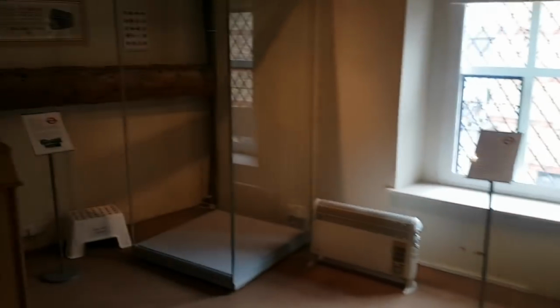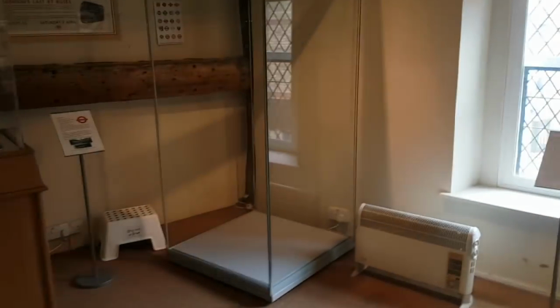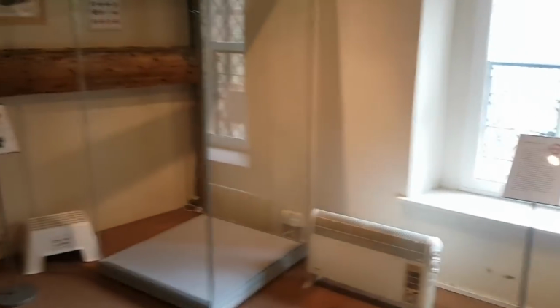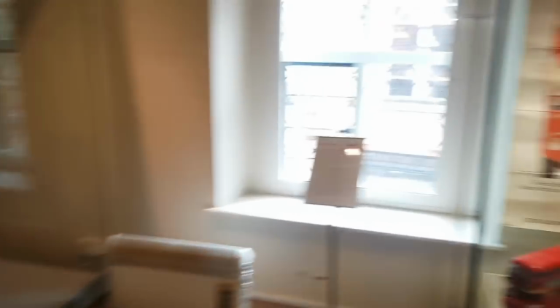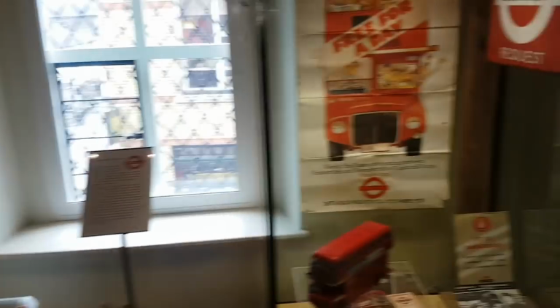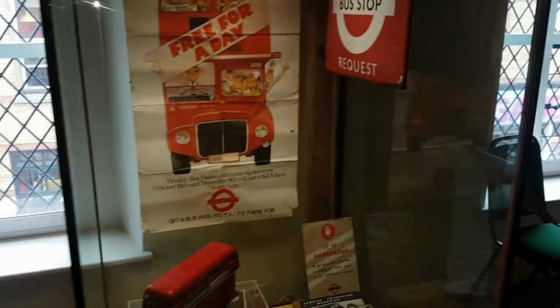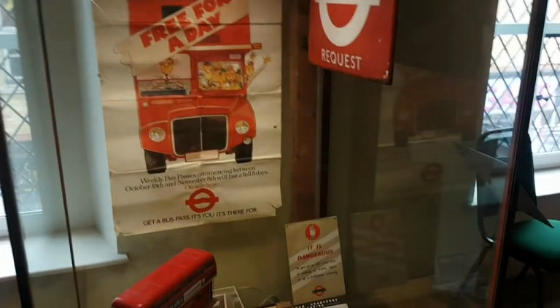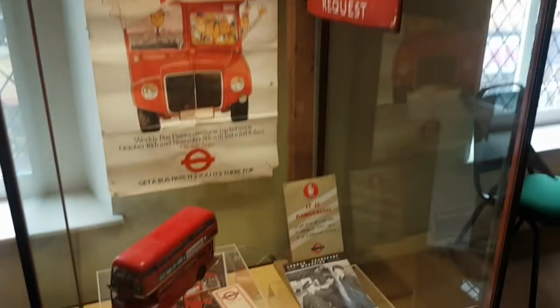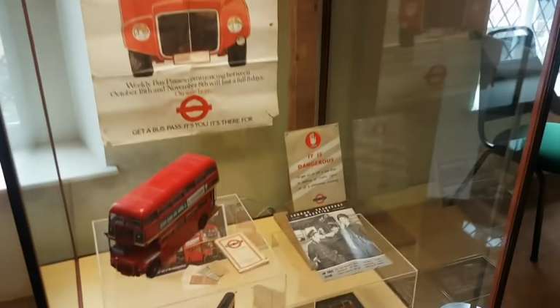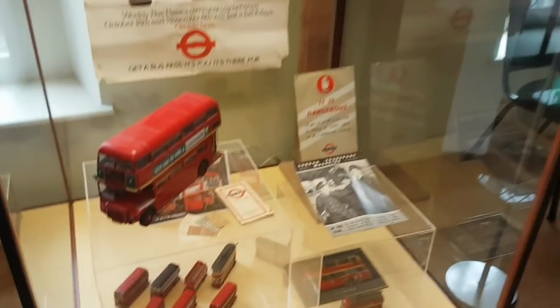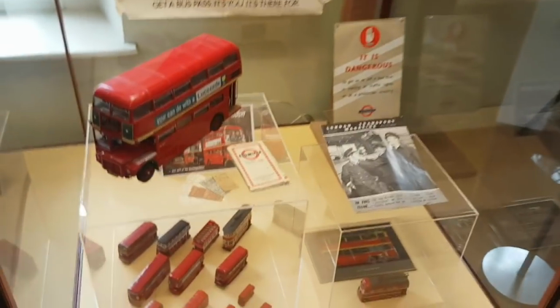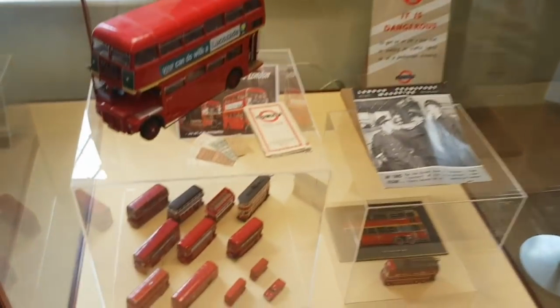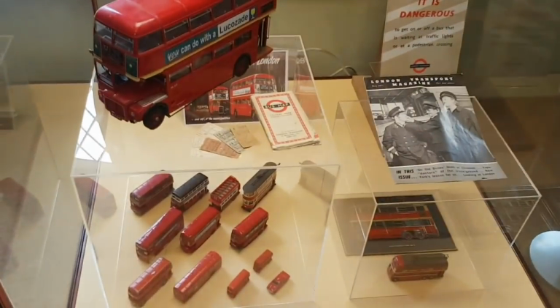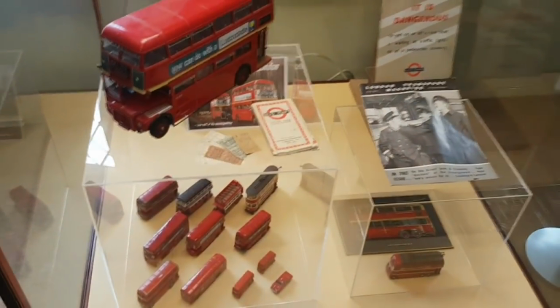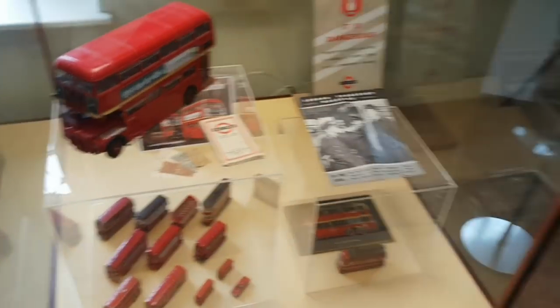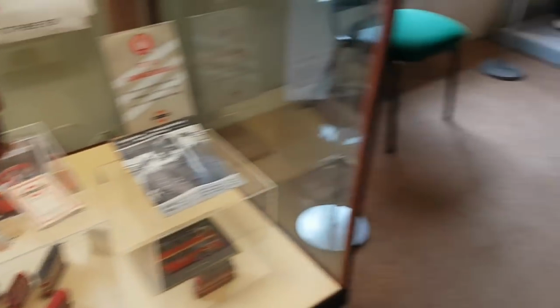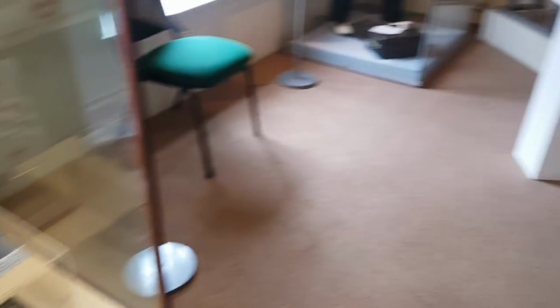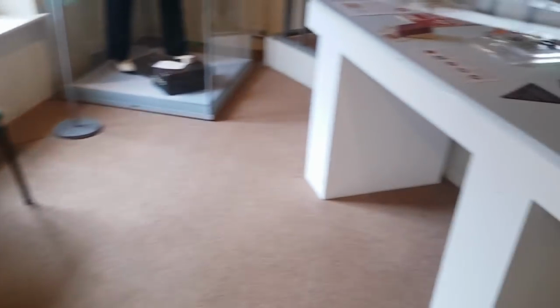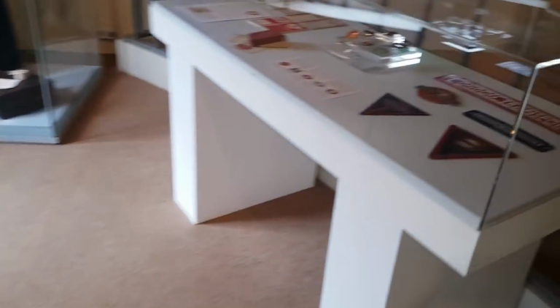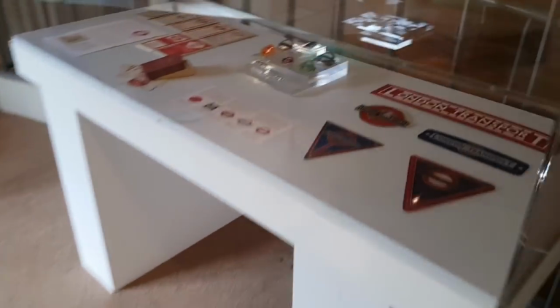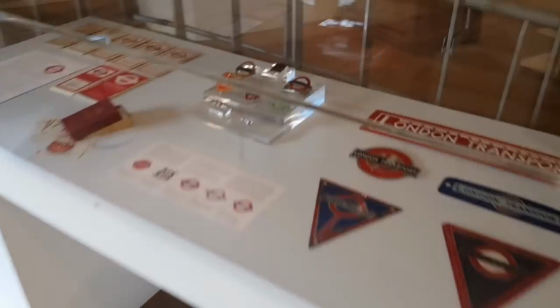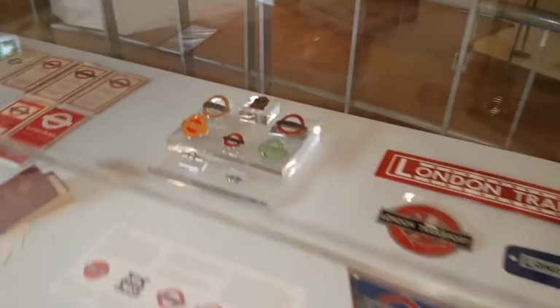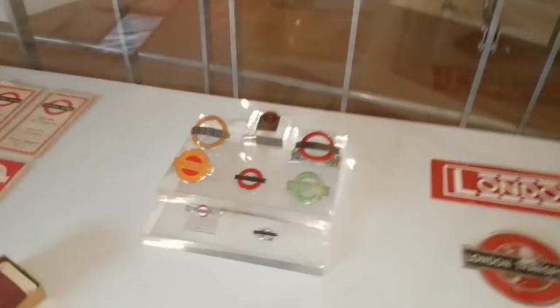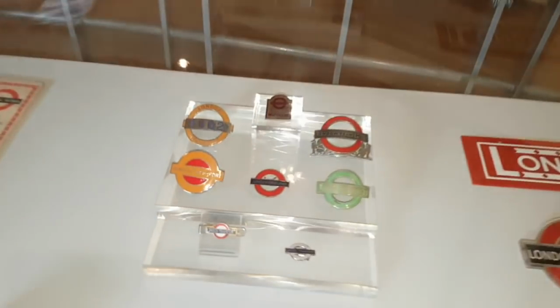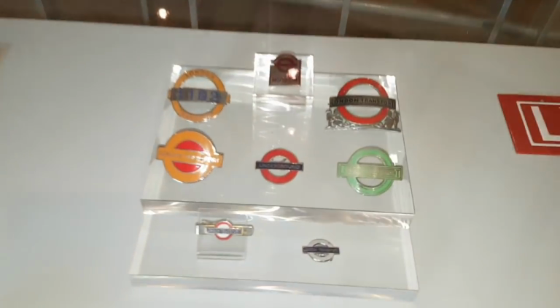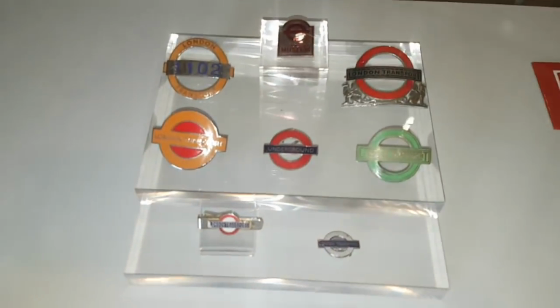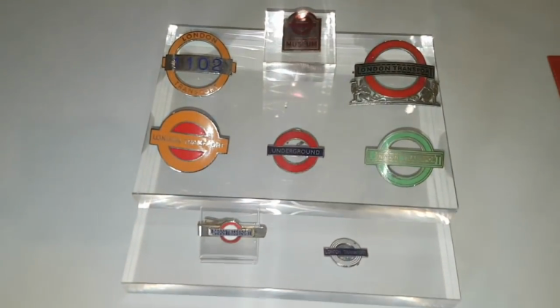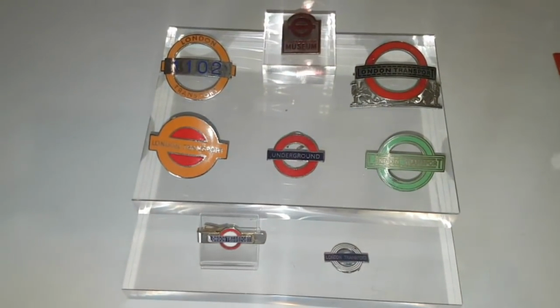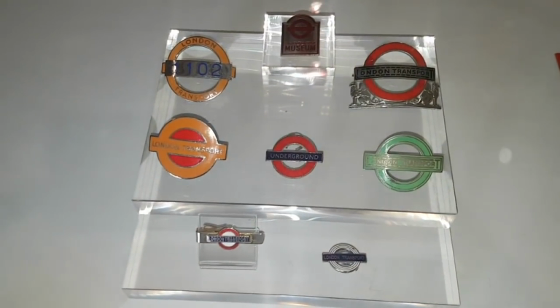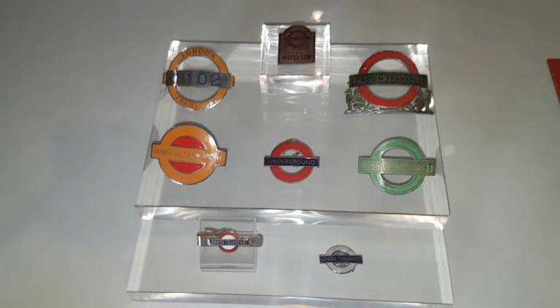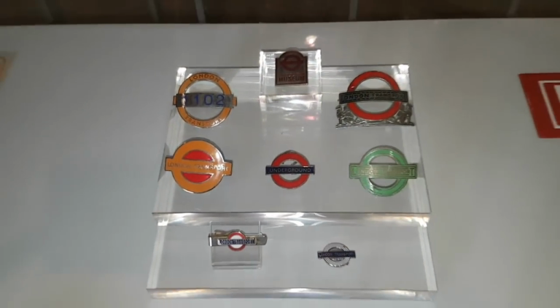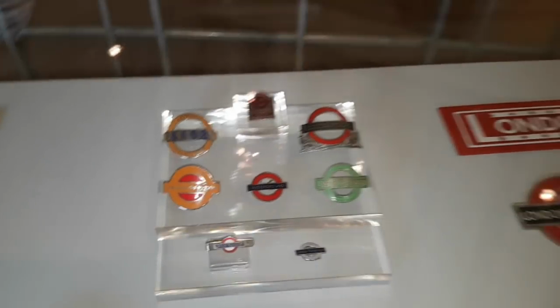A lot of displays are empty today — this is why it's reduced in price, I'm guessing. But you've got a busy bit here, a transport section, and look at these badges here. Now I've got a little story about one of those badges.